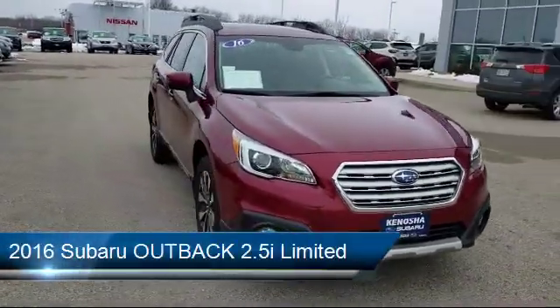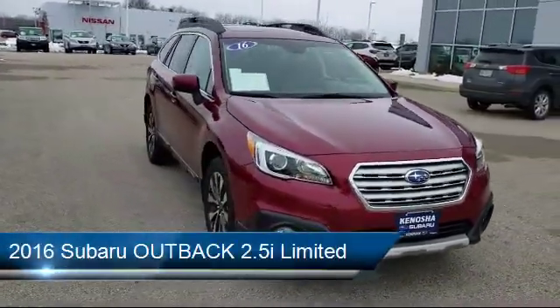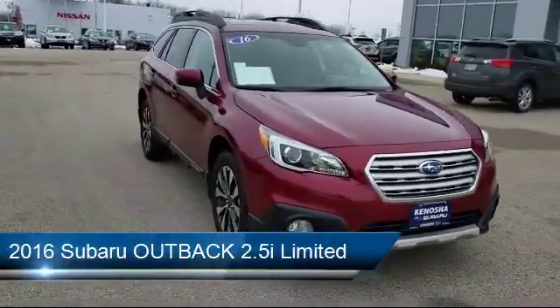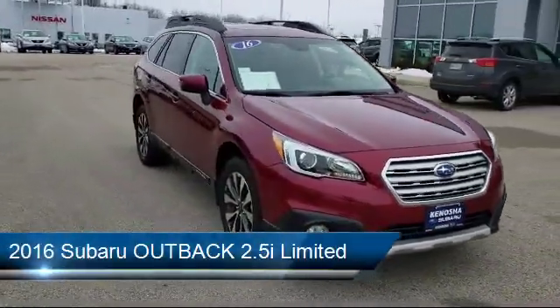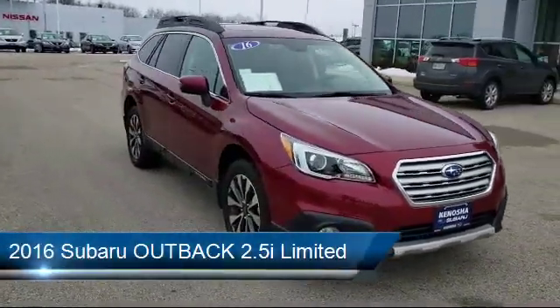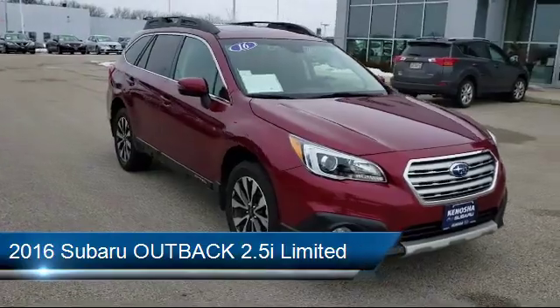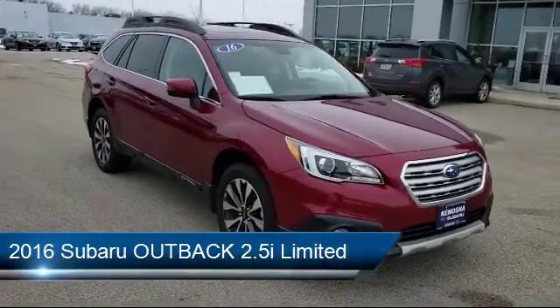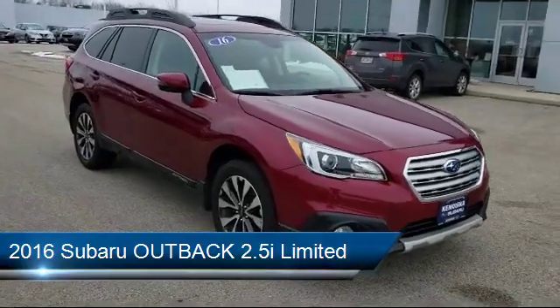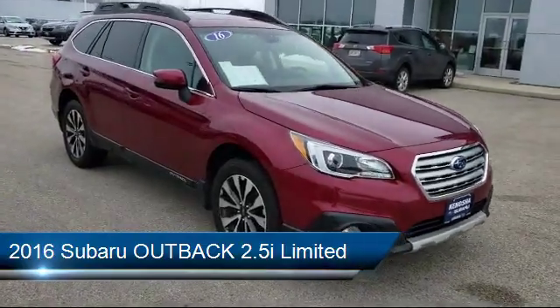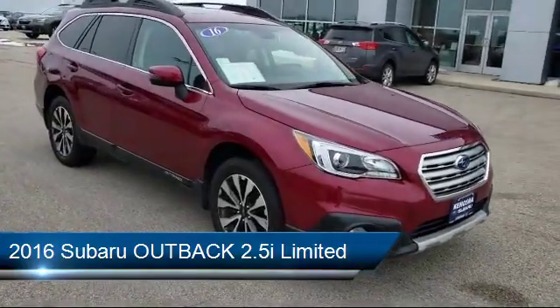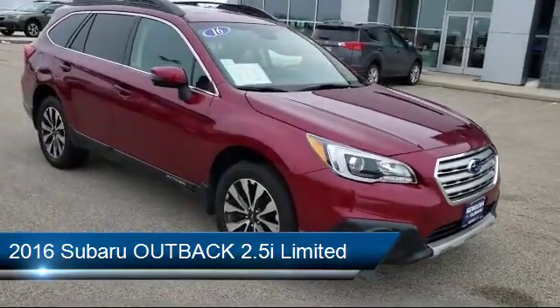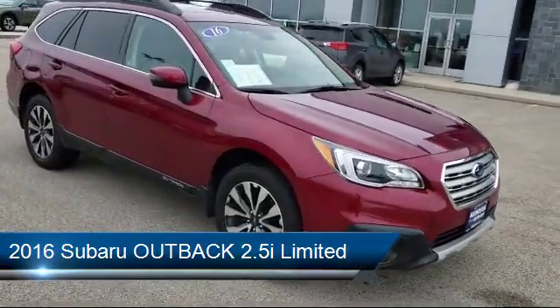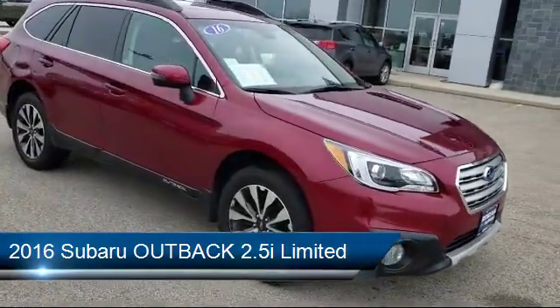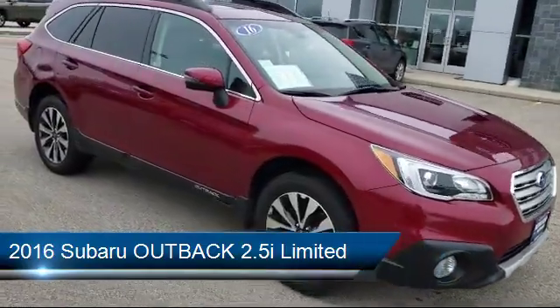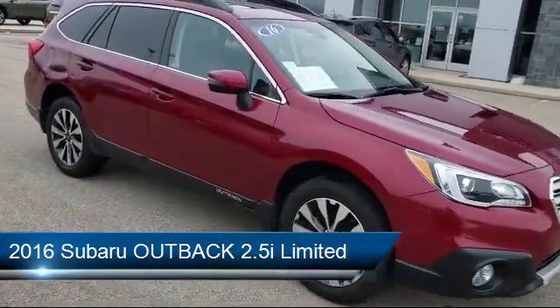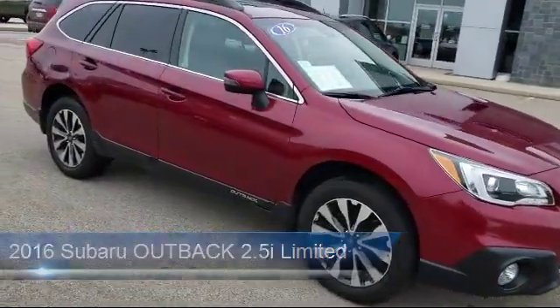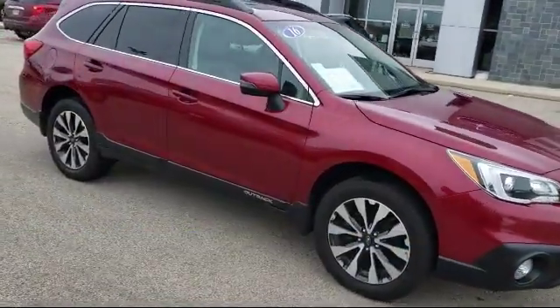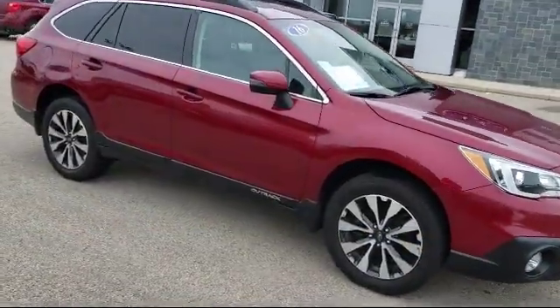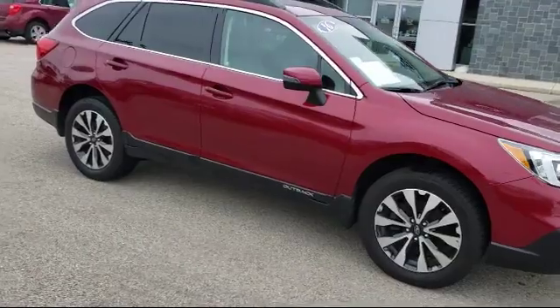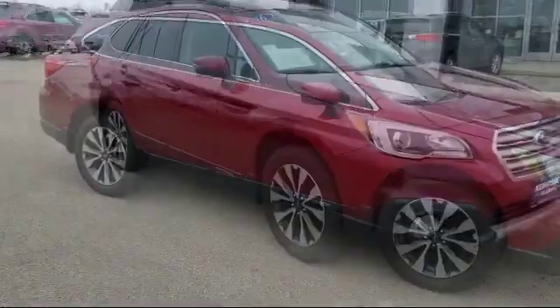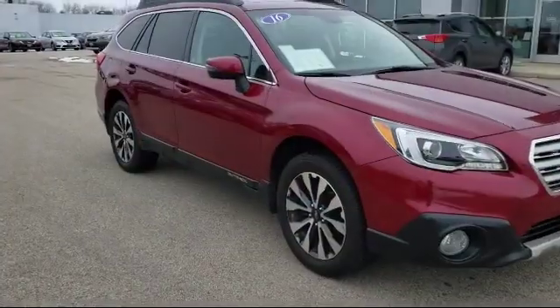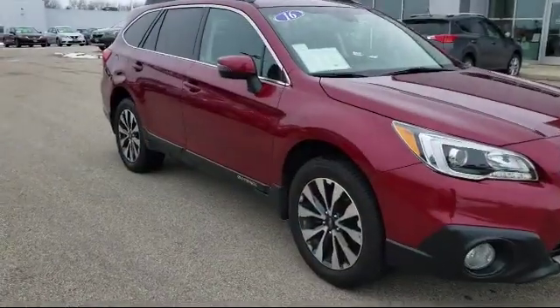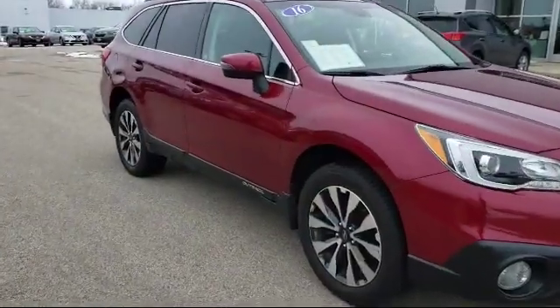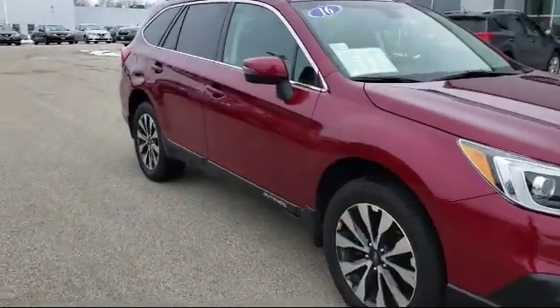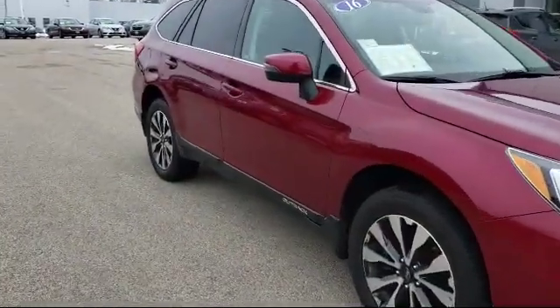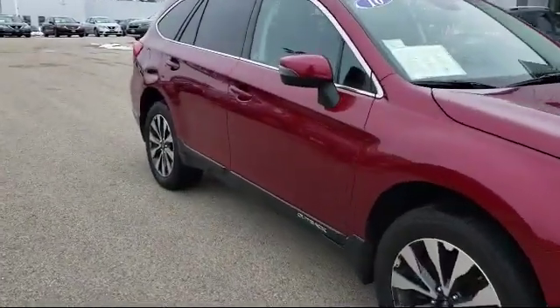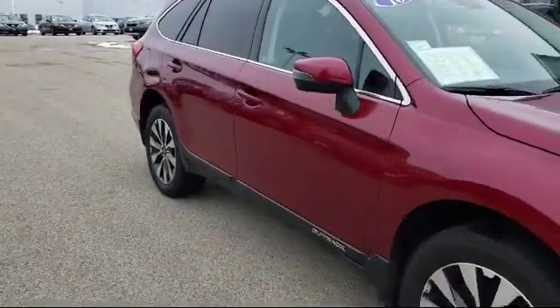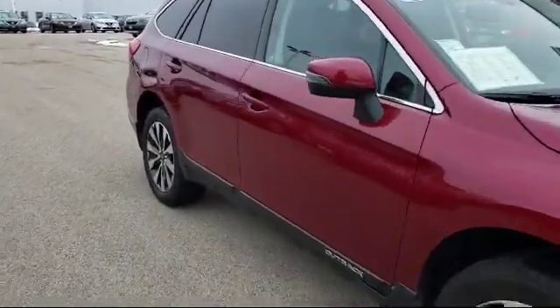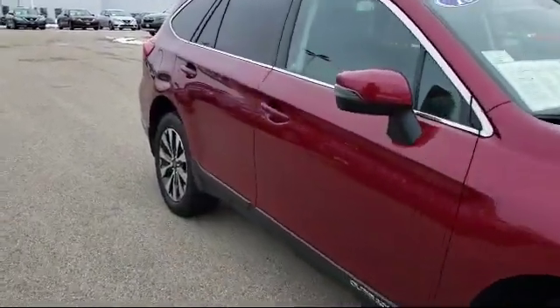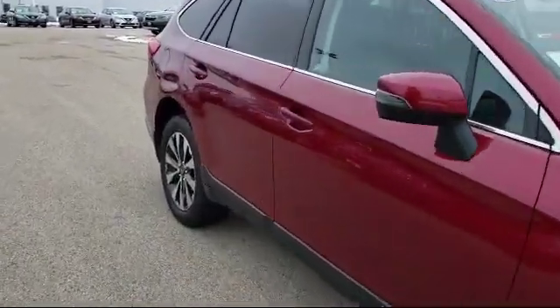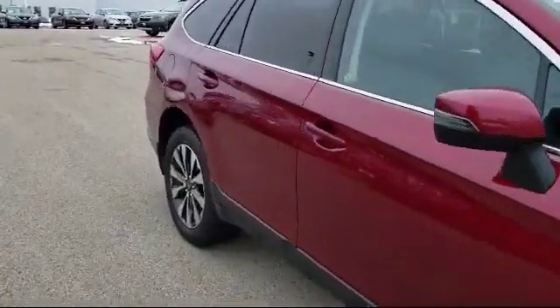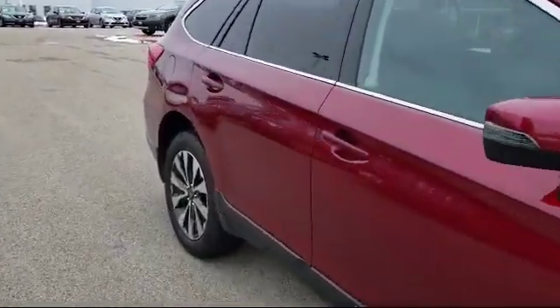It comes equipped with heated front seats, electronic stability control, keyless entry, lane departure warning system, and a roof rack.